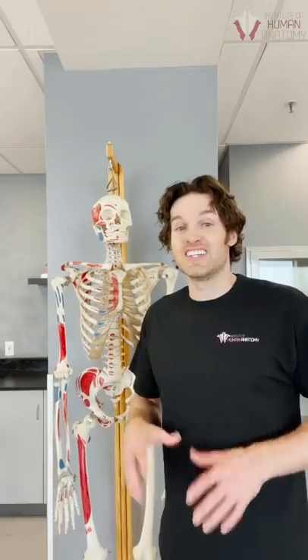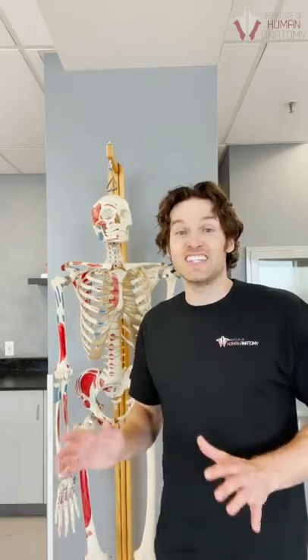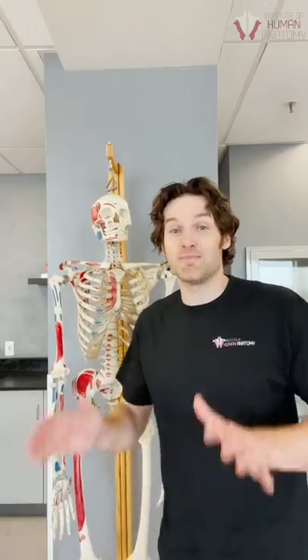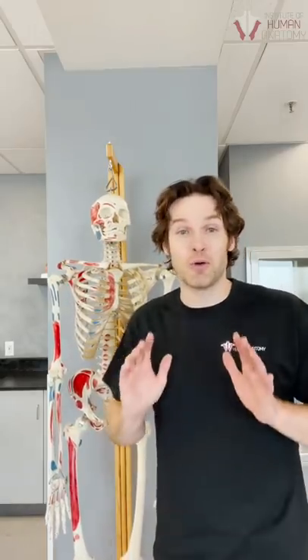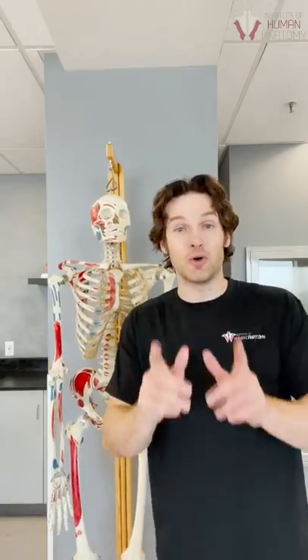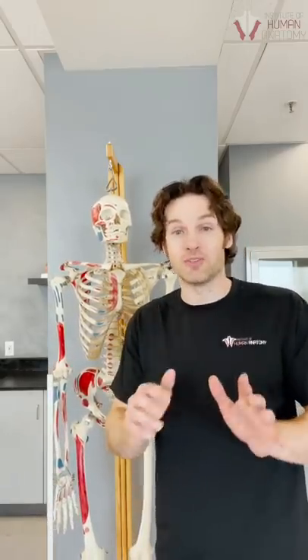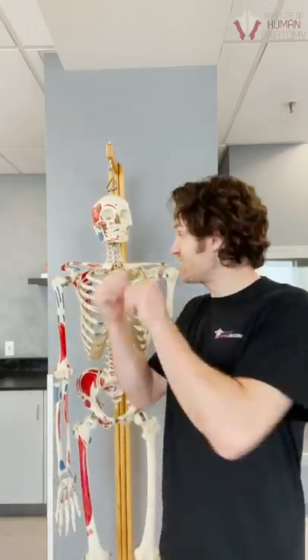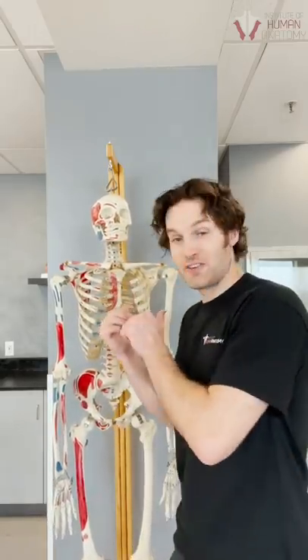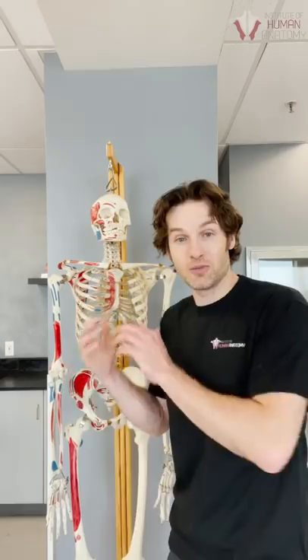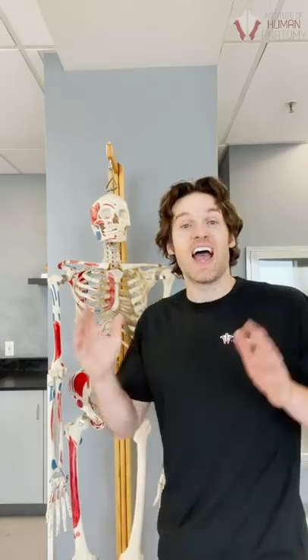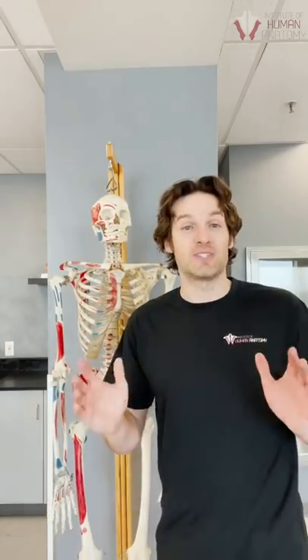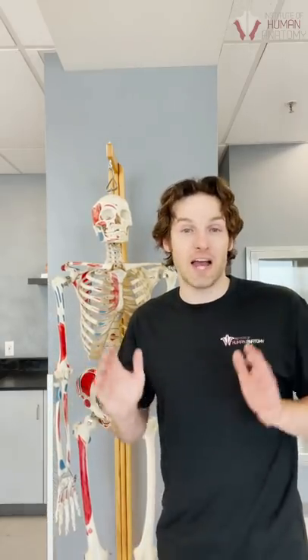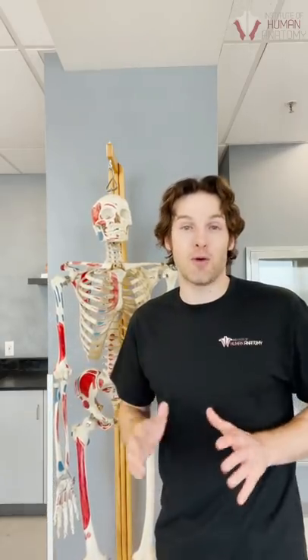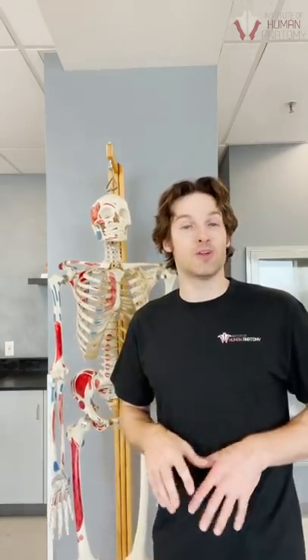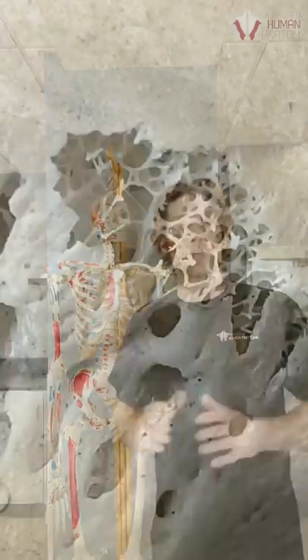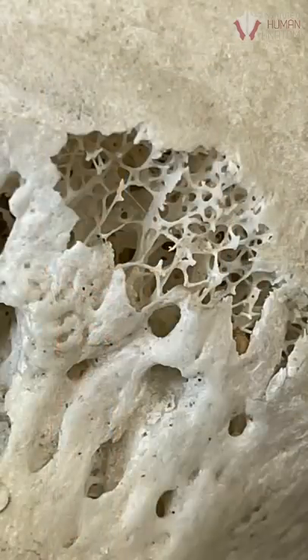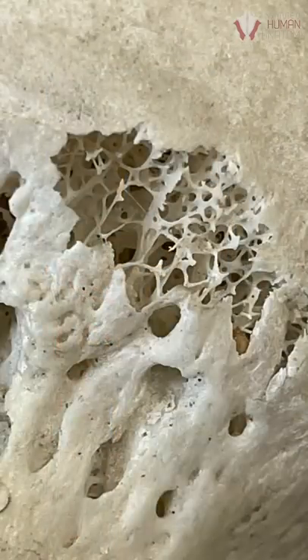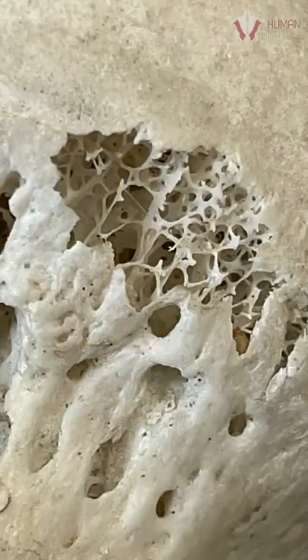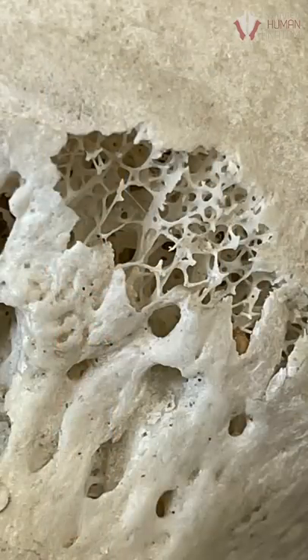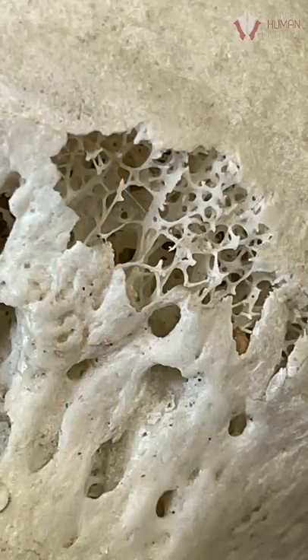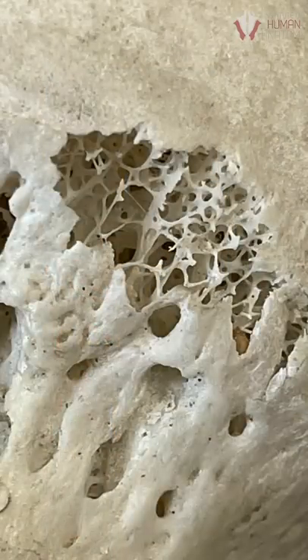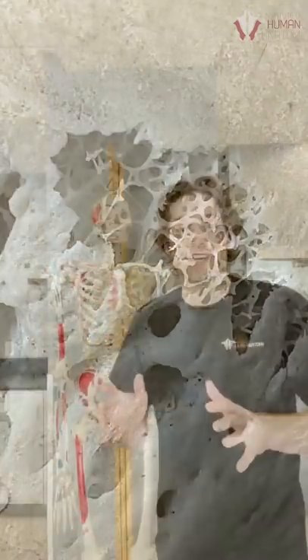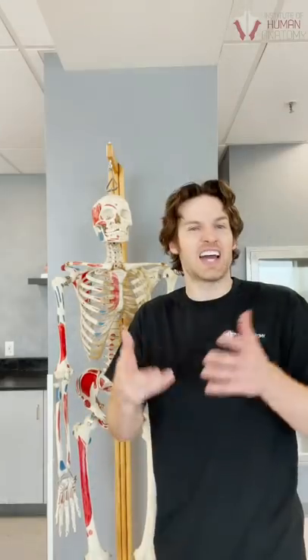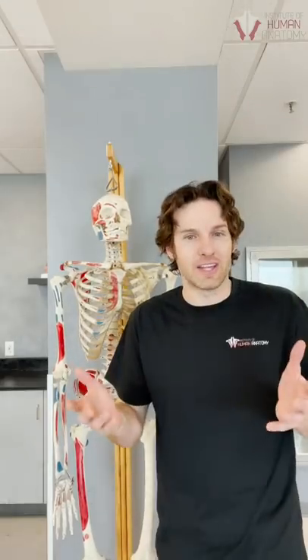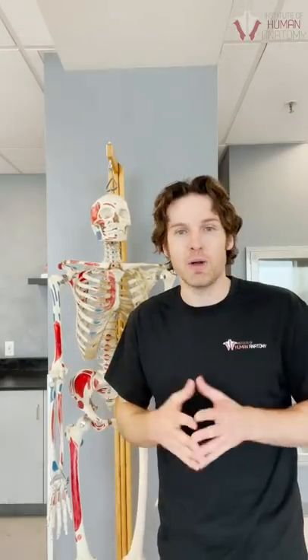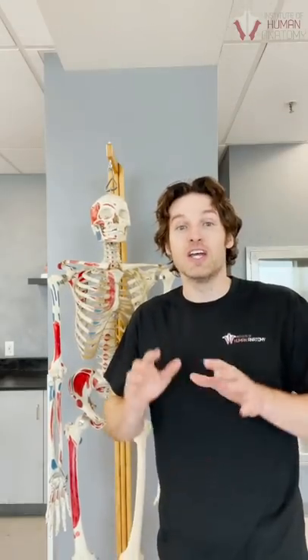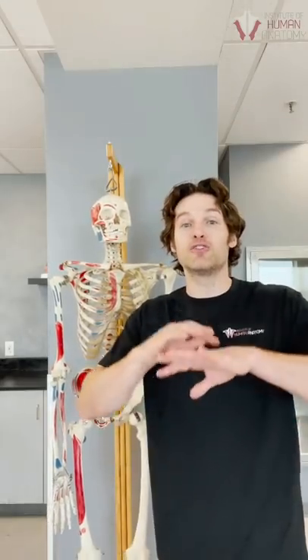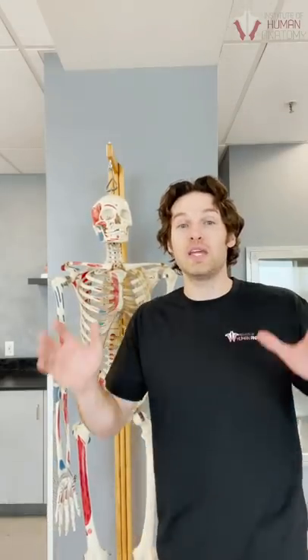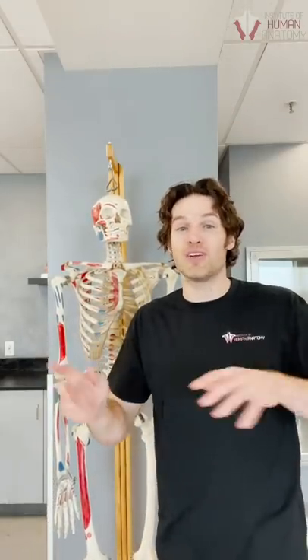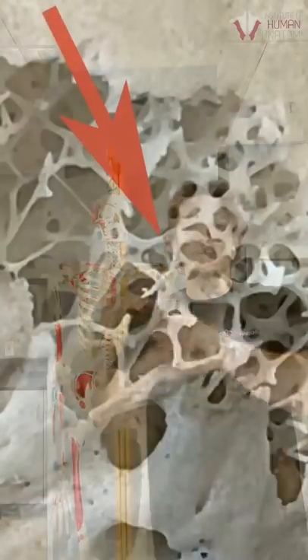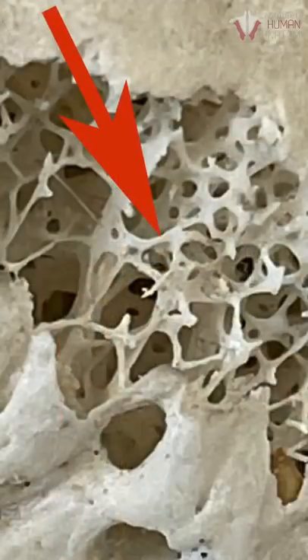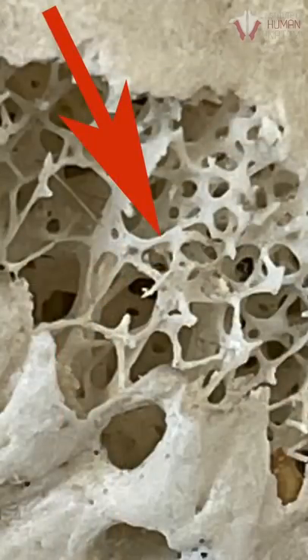You see, the inside of my bones, your bones, and yes, Jeffrey's bones have a specific type of bone called spongy bone. And you saw those tiny little beams of bone in there that kind of looked like a sponge. Now those little beams are not in just some random pattern.